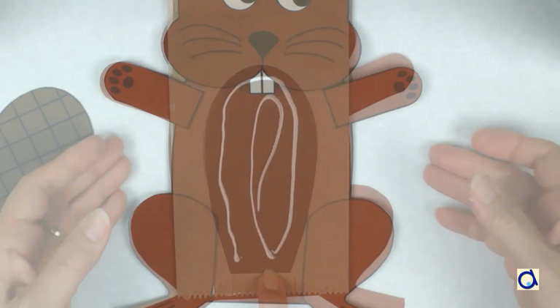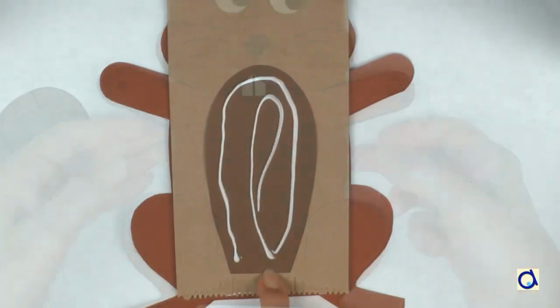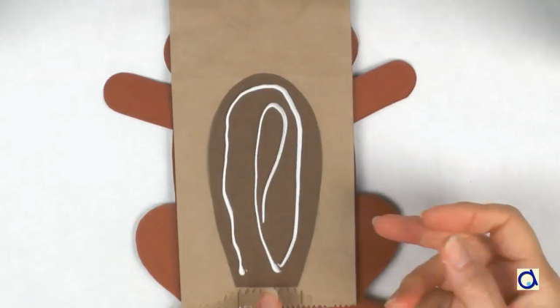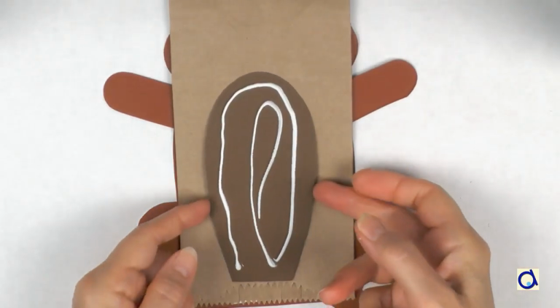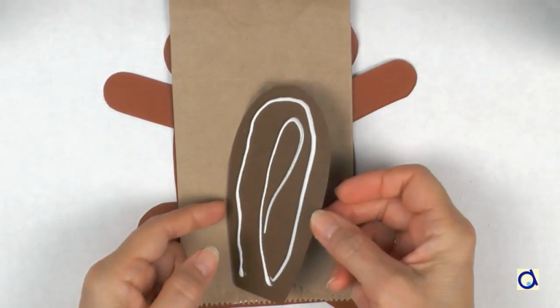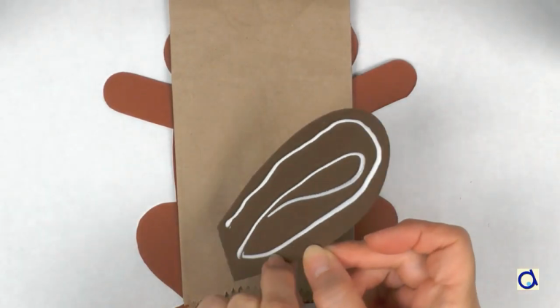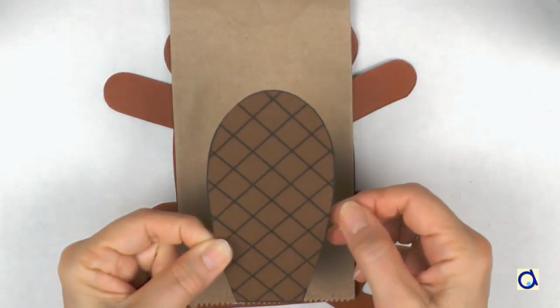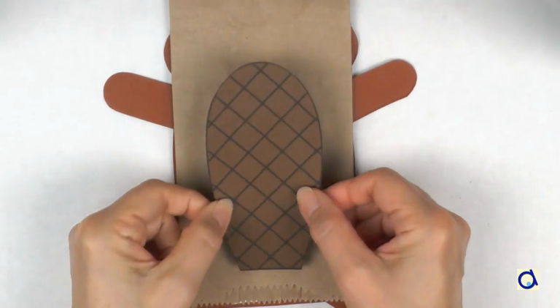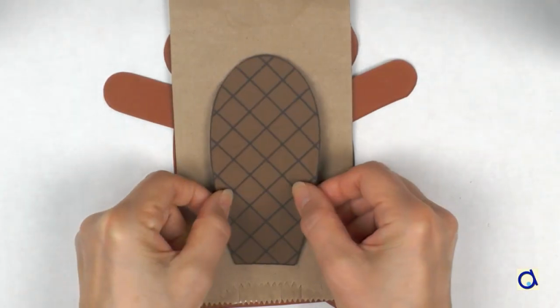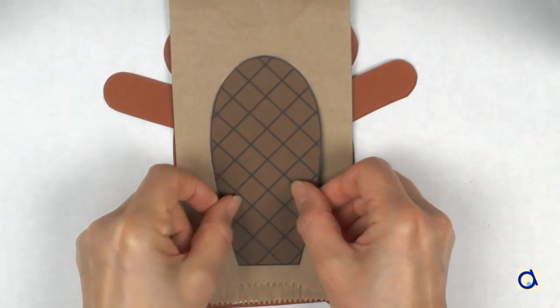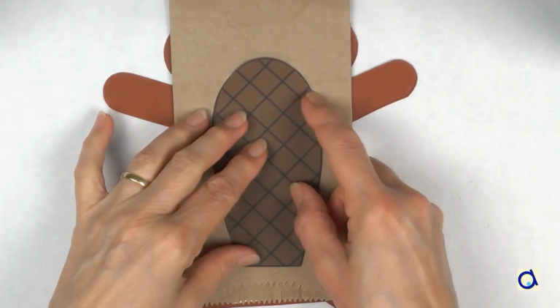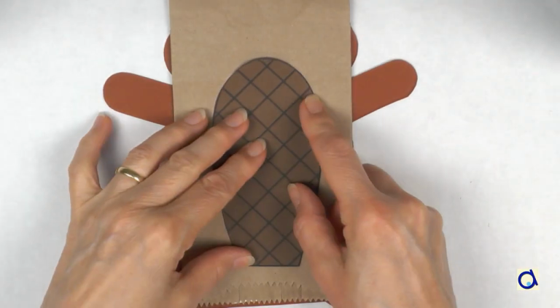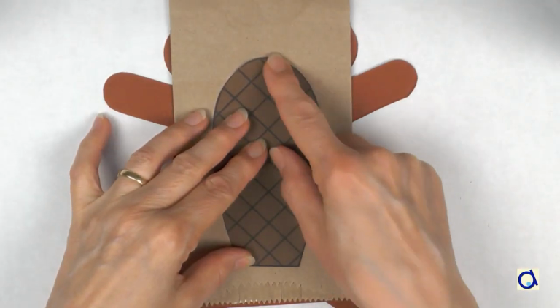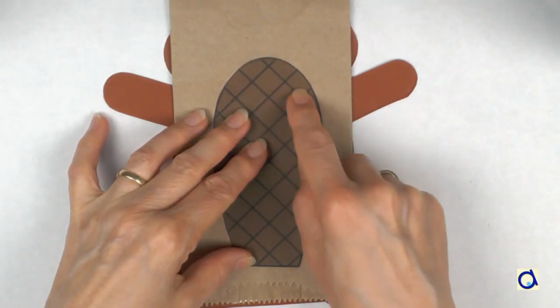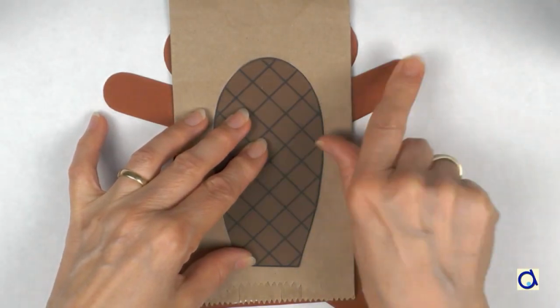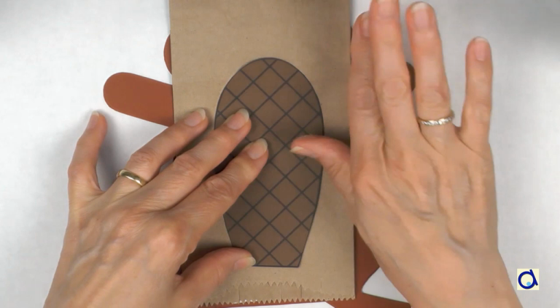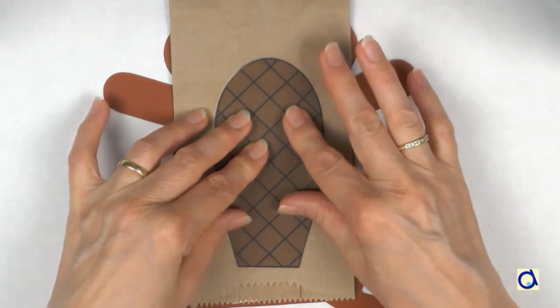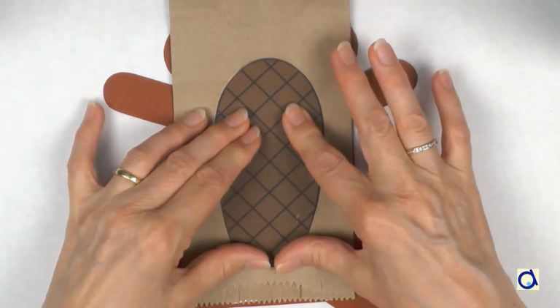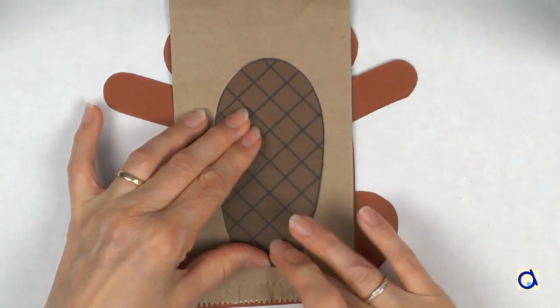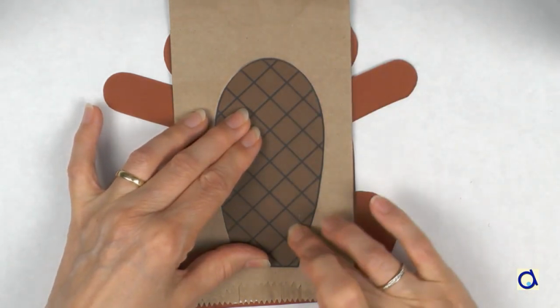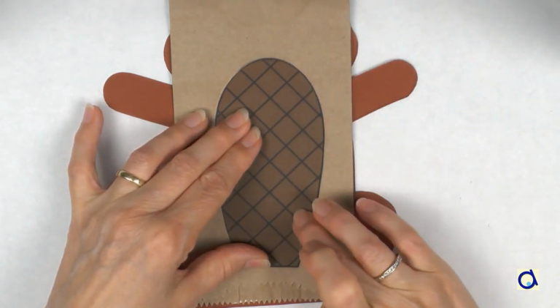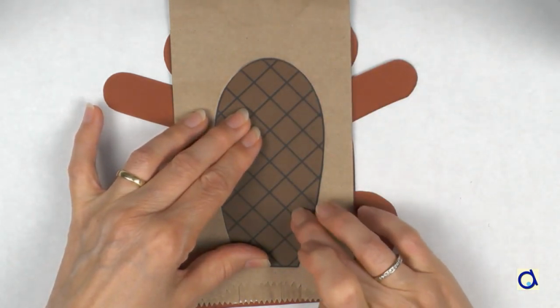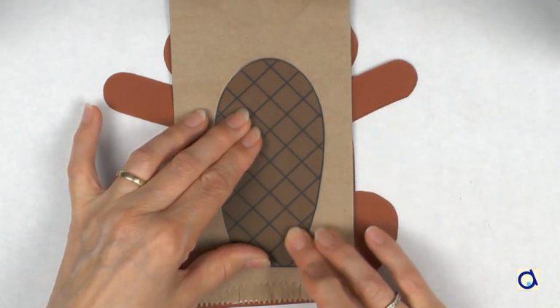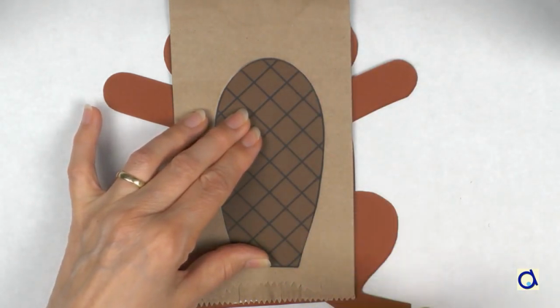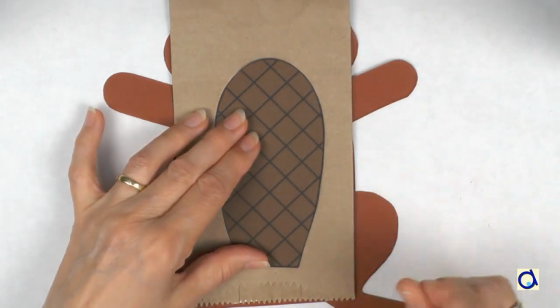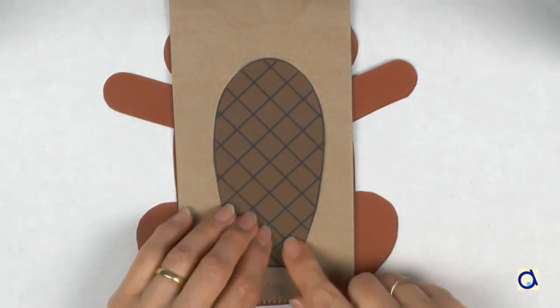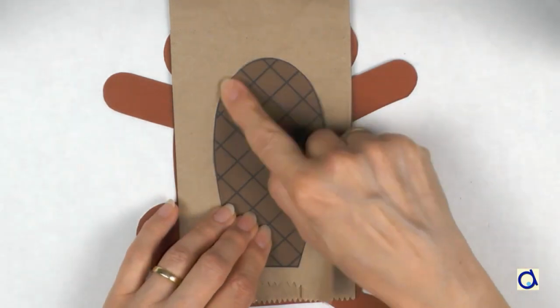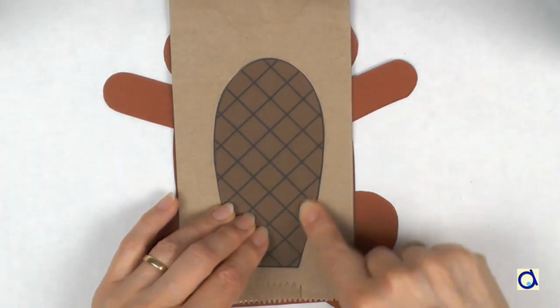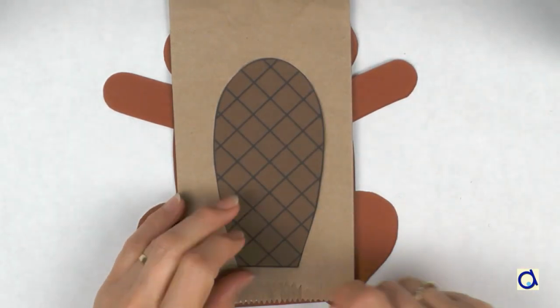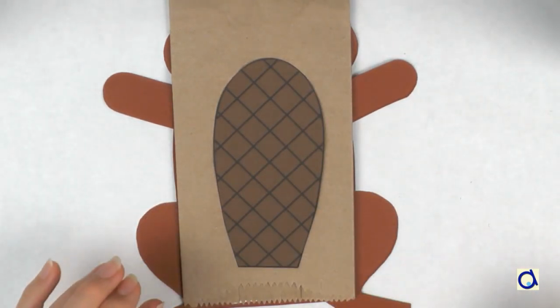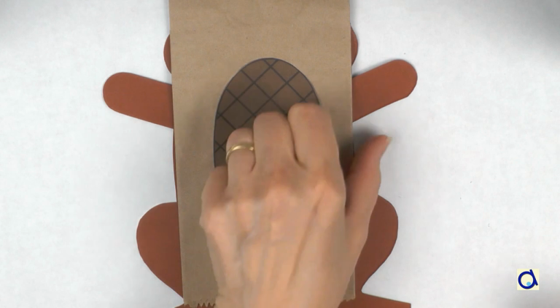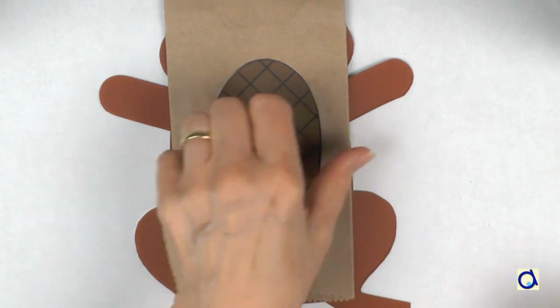If you want to put a tail on your beaver, turn the puppet and glue the tail in place. The tail is covered with scales. The beaver's tail serves as a rudder.